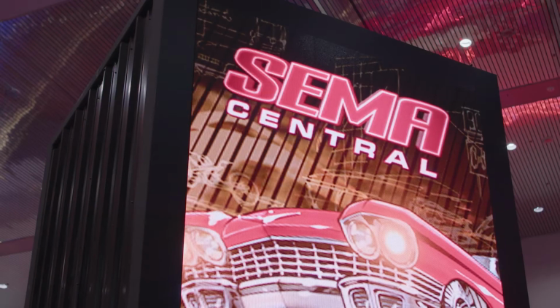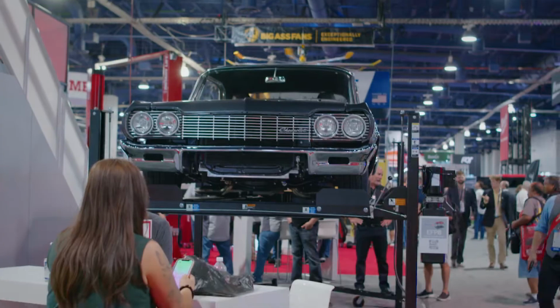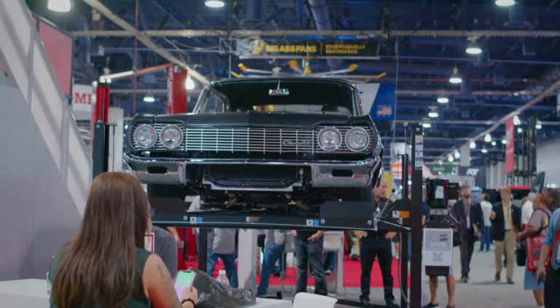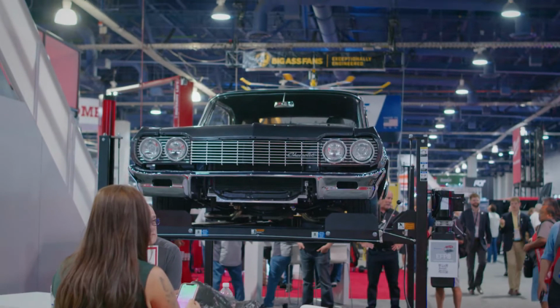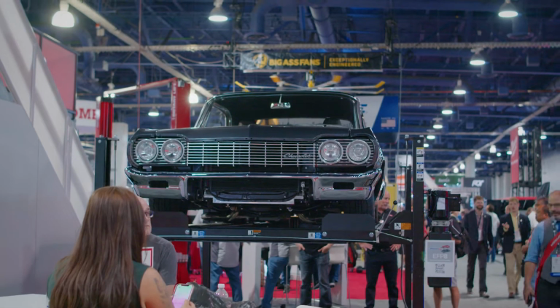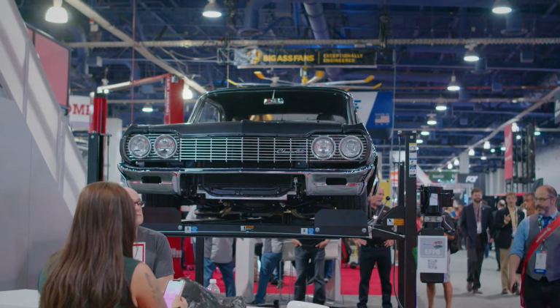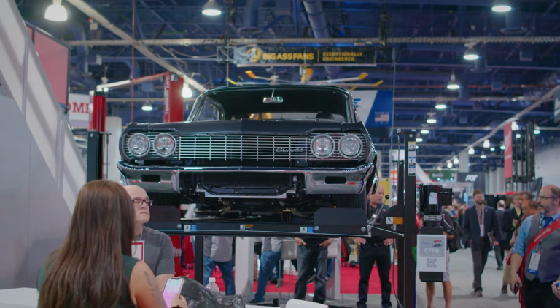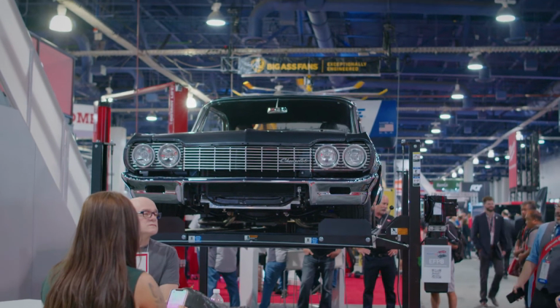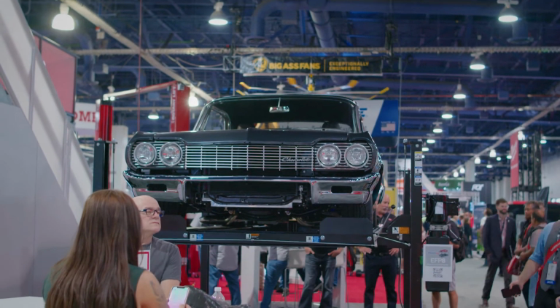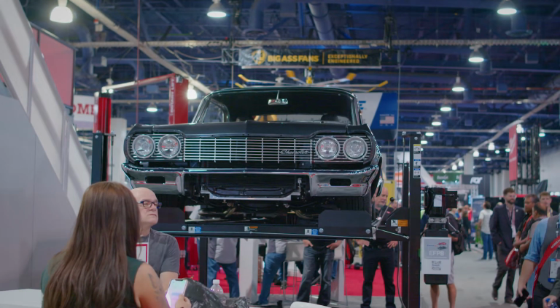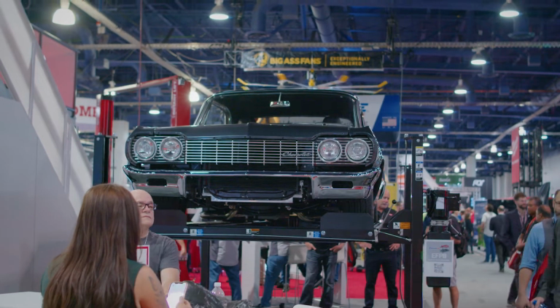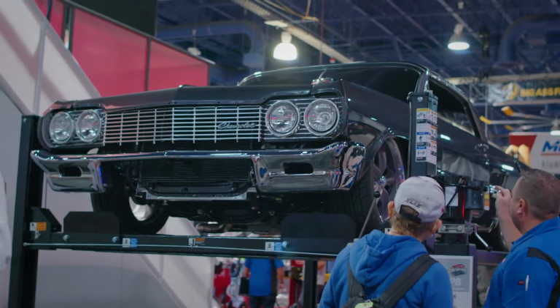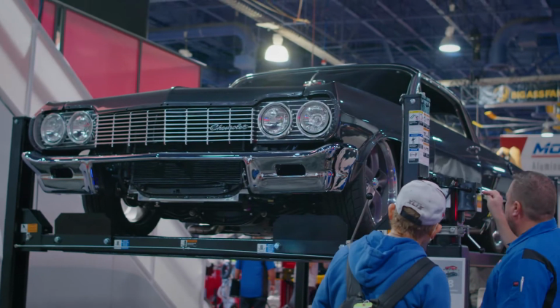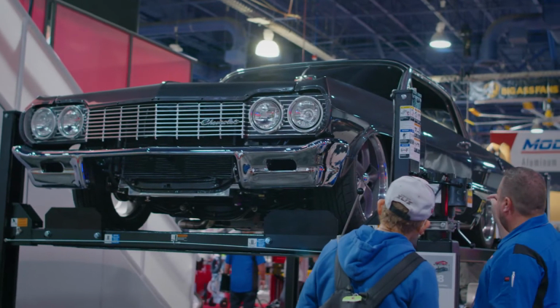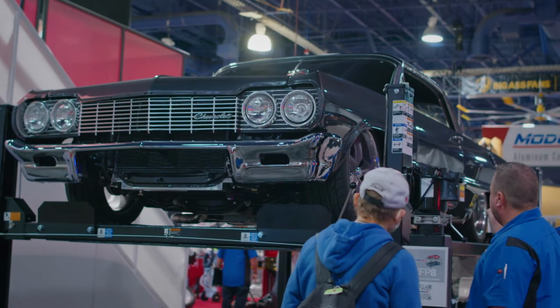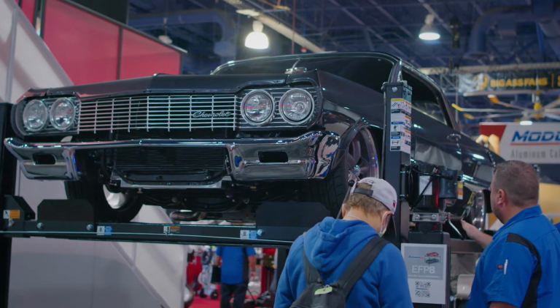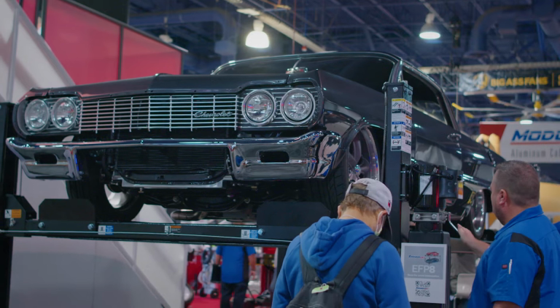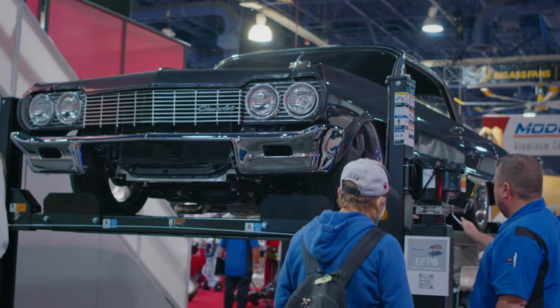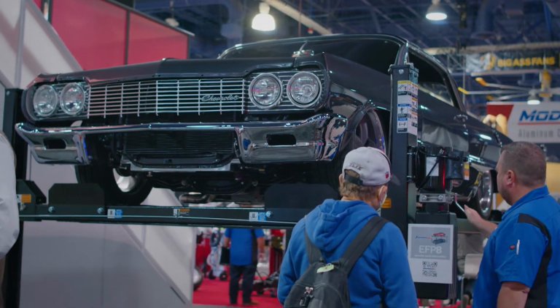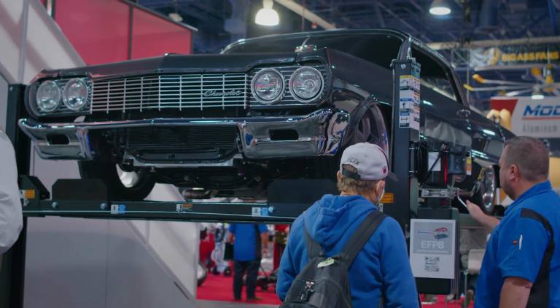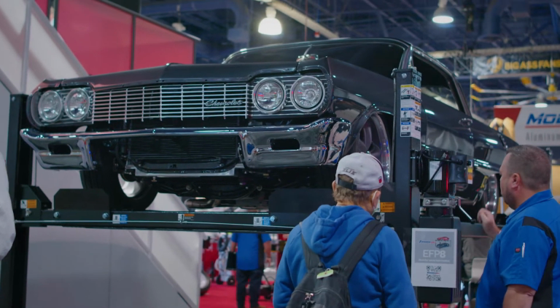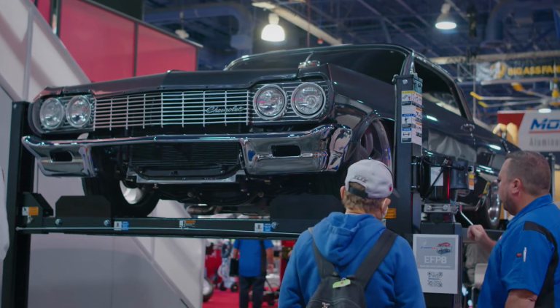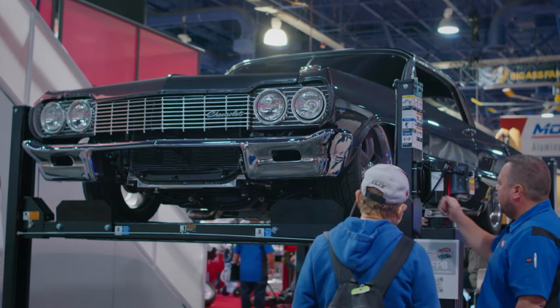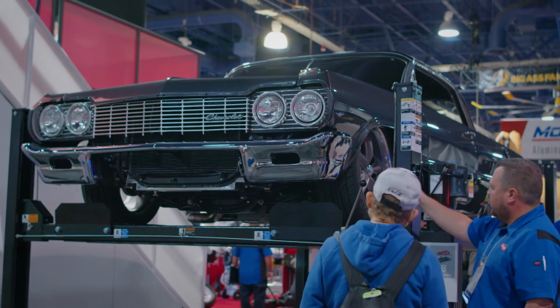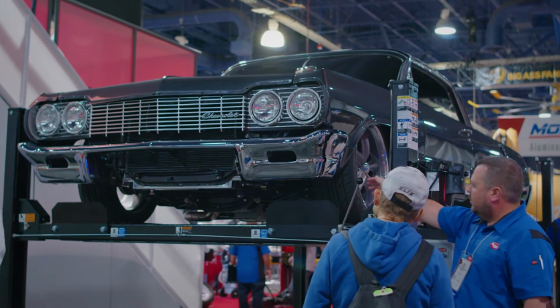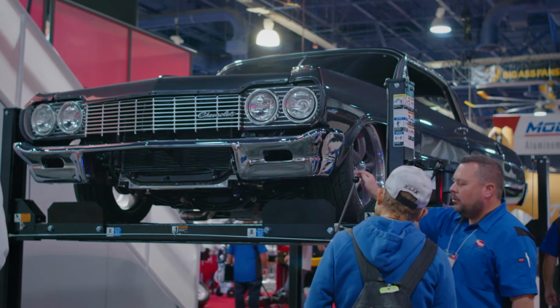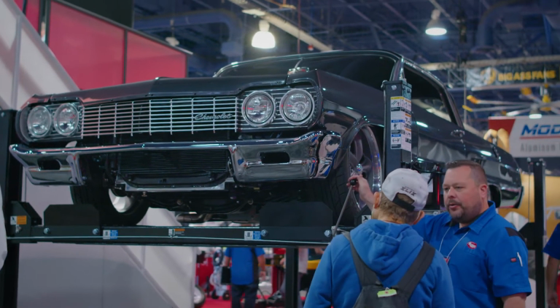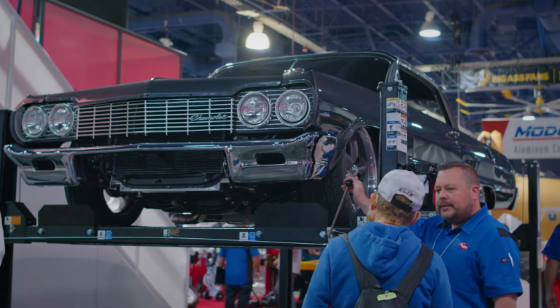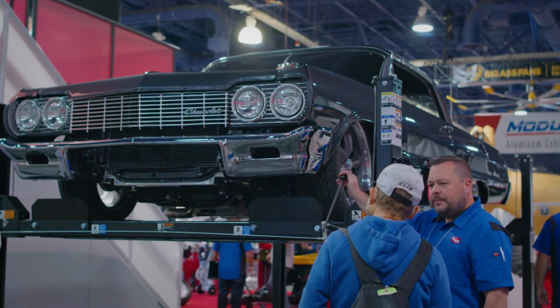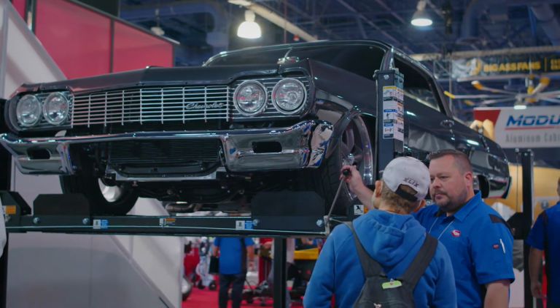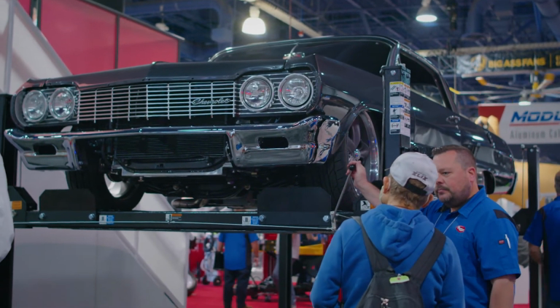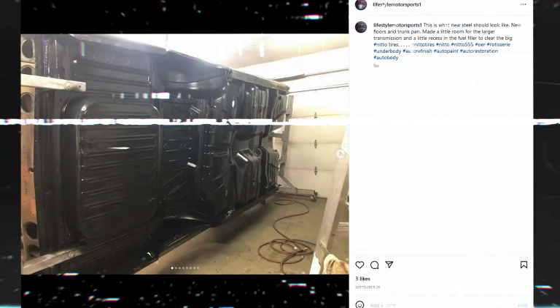All right, we've got a 1964 Chevy Impala. It's a vehicle I found, kind of a rolling shell with no motor, no transmission.